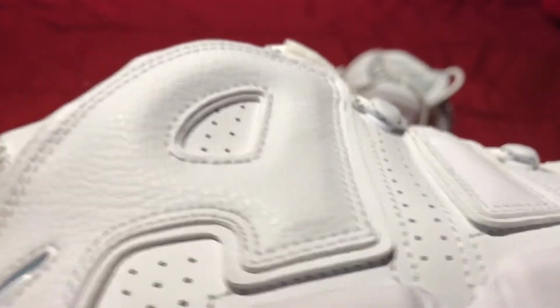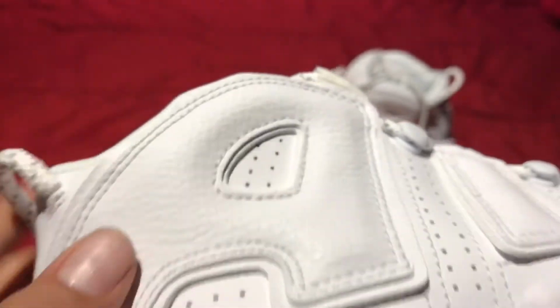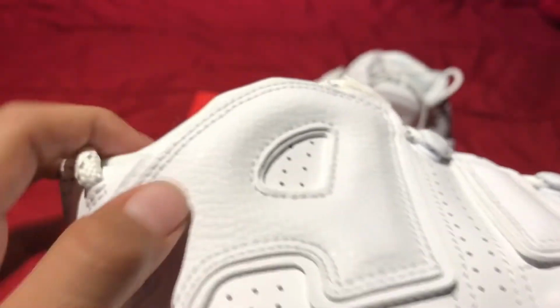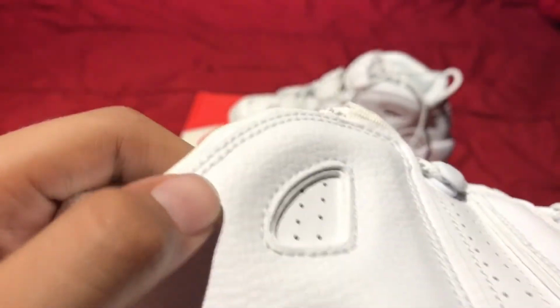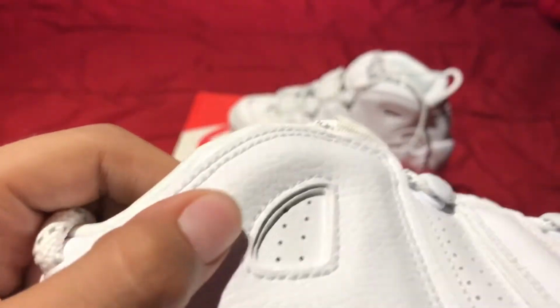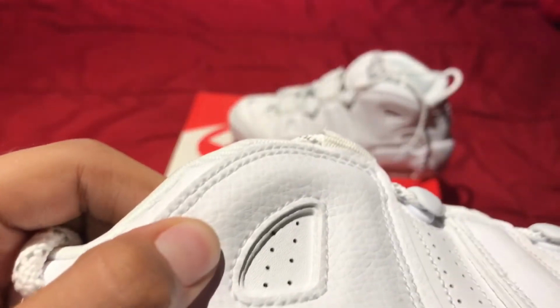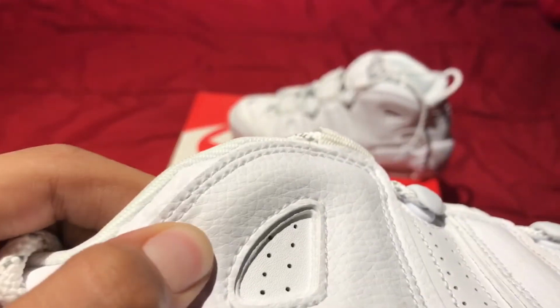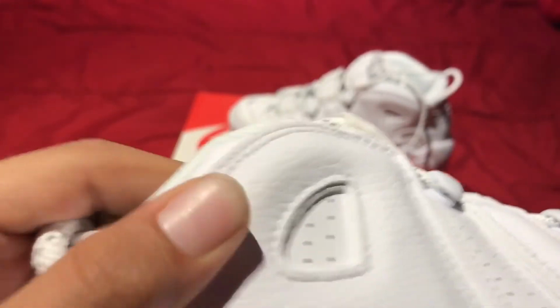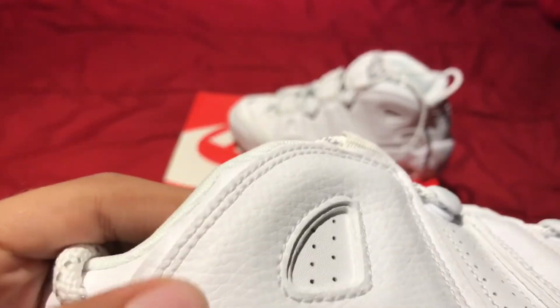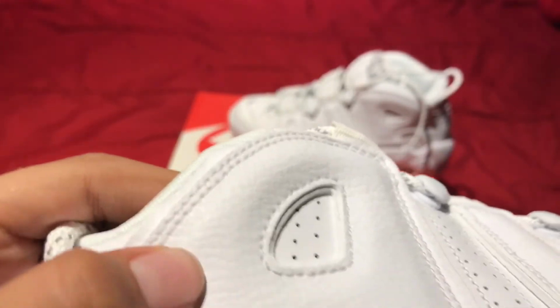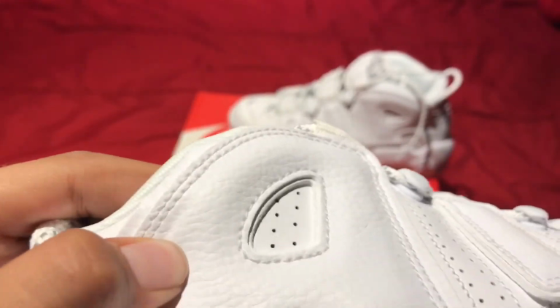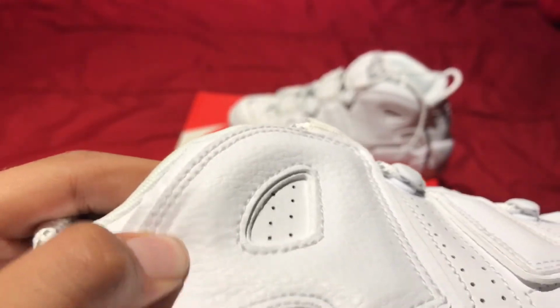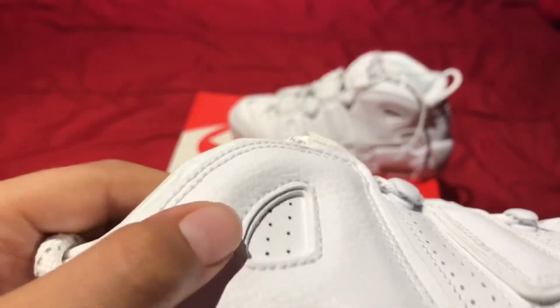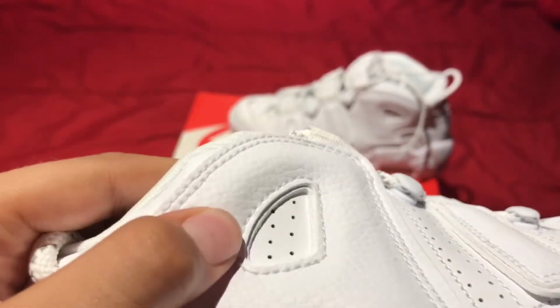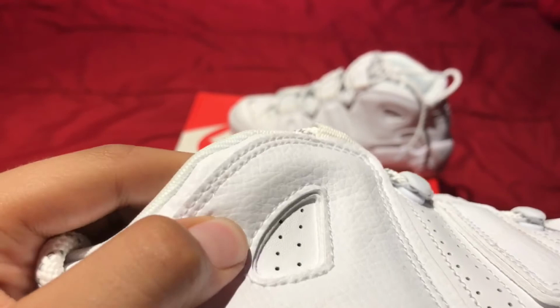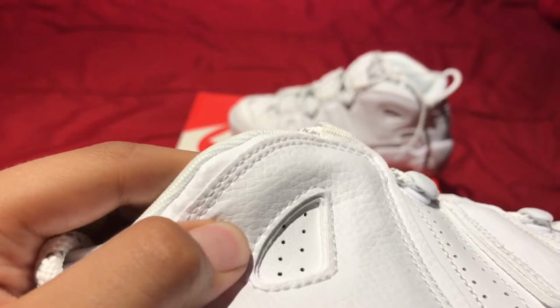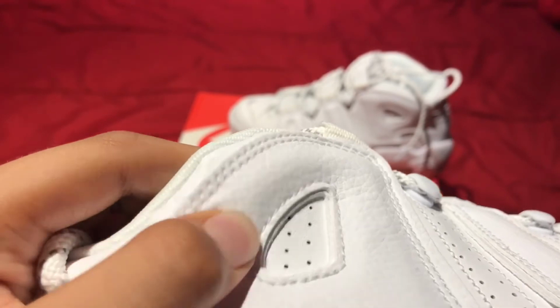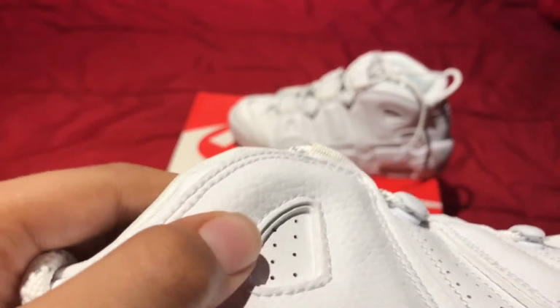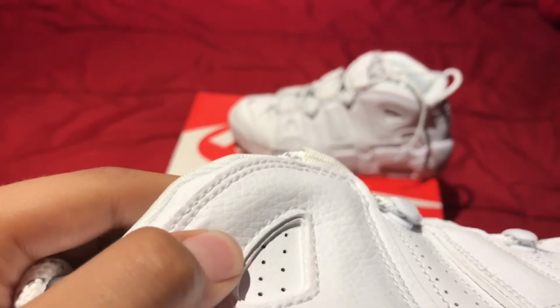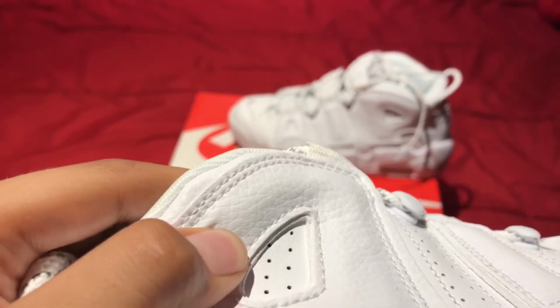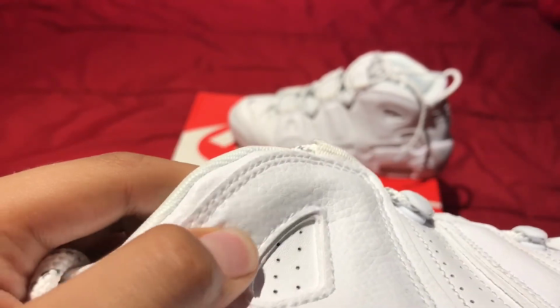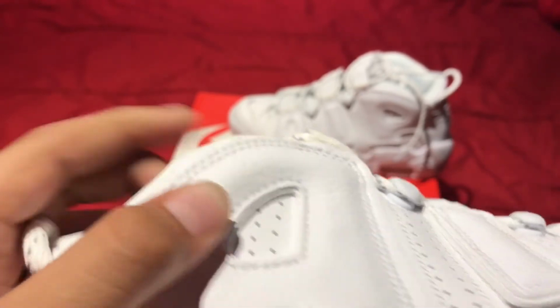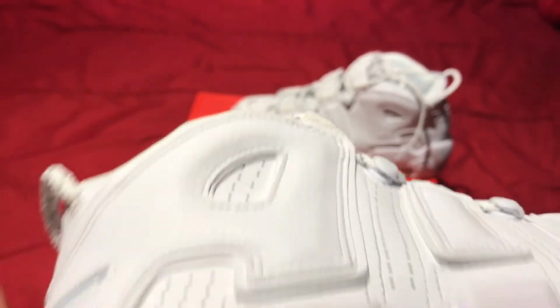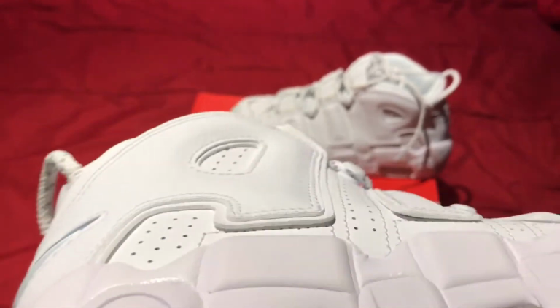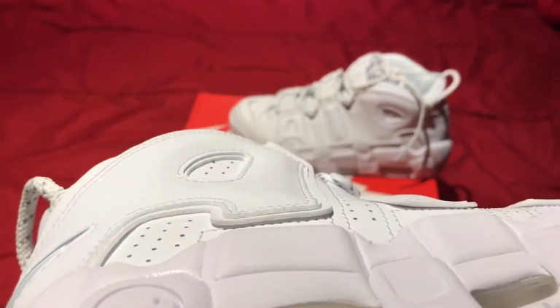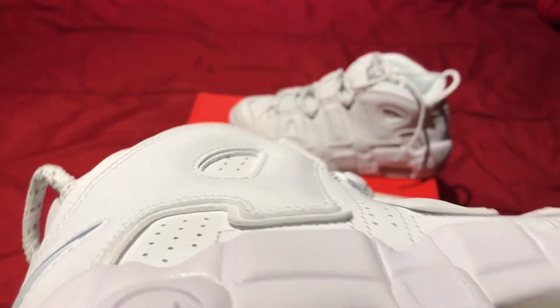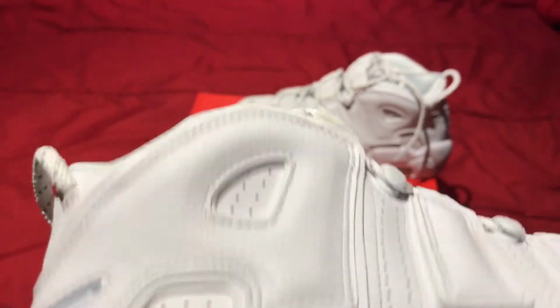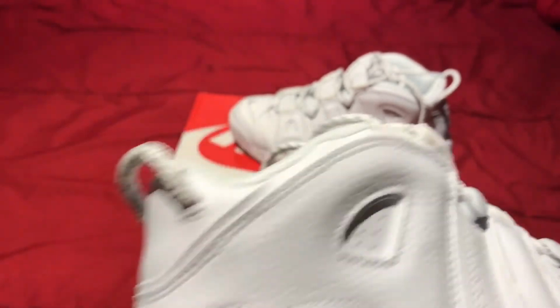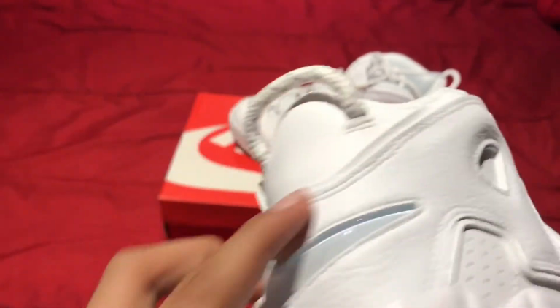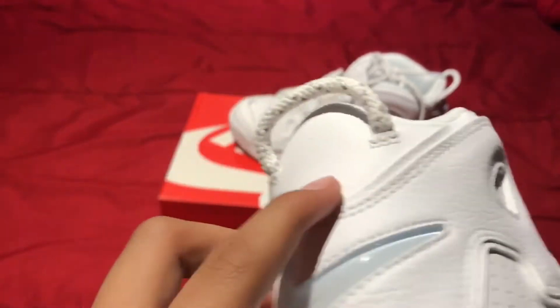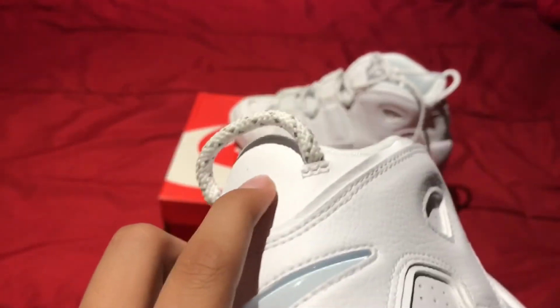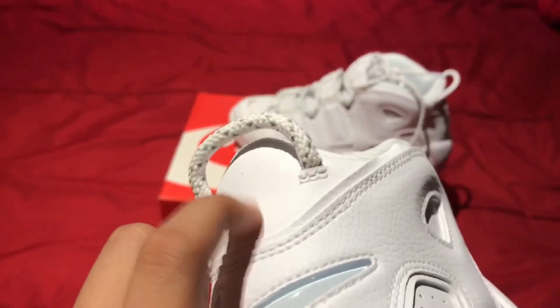The leather quality is not terrible. You guys can see it's not terrible leather — I mean up here it's kind of bad though.